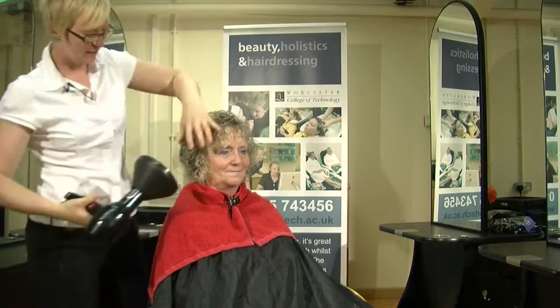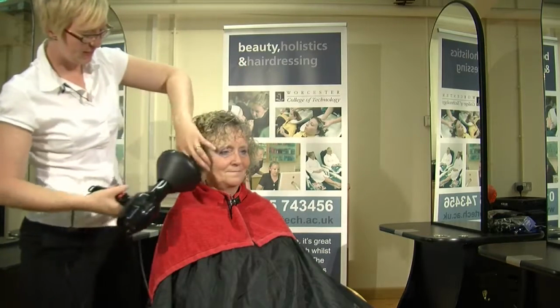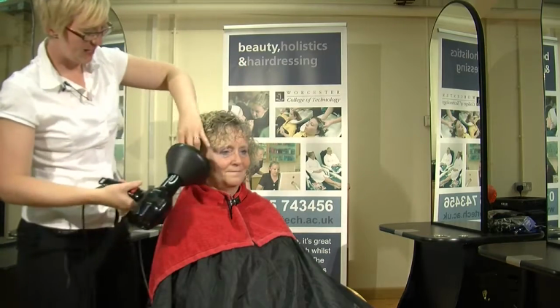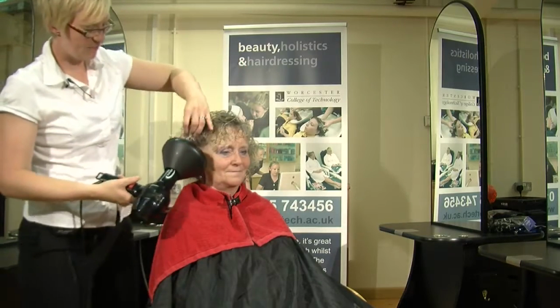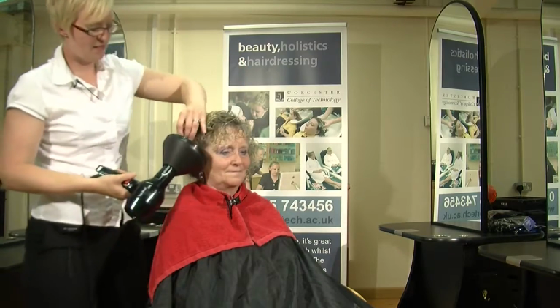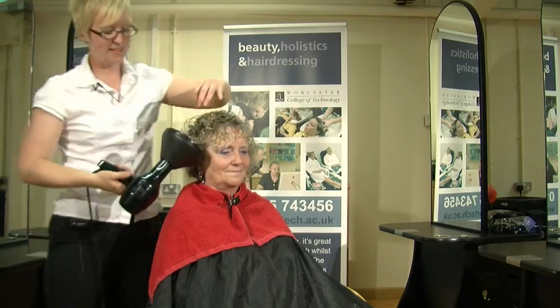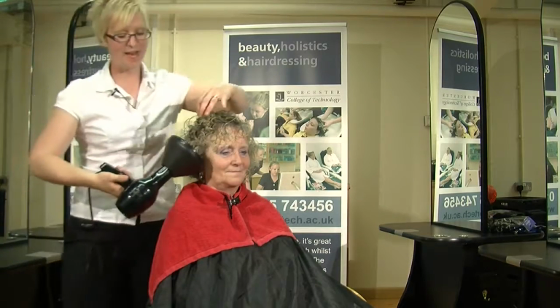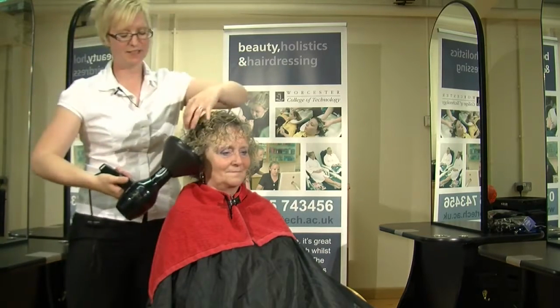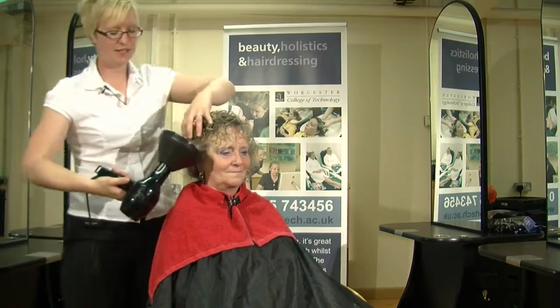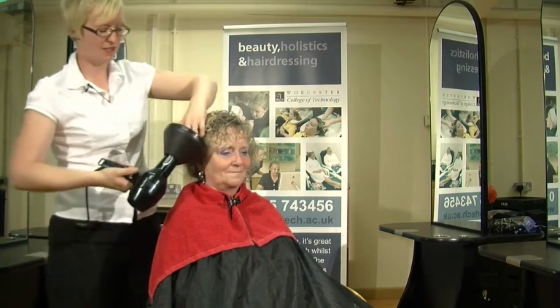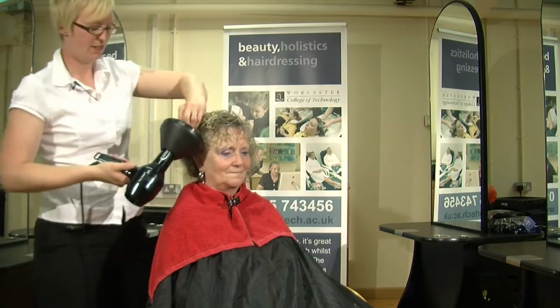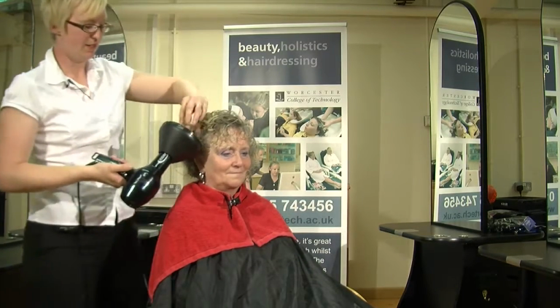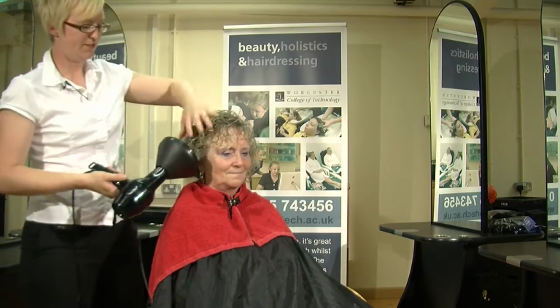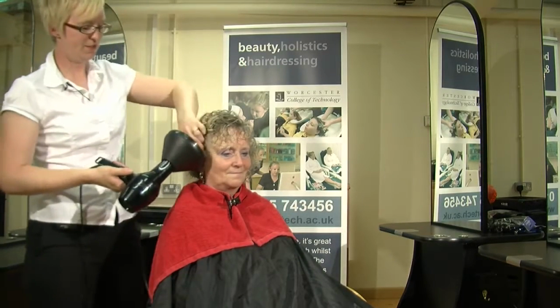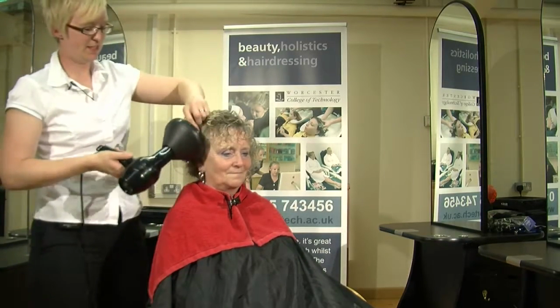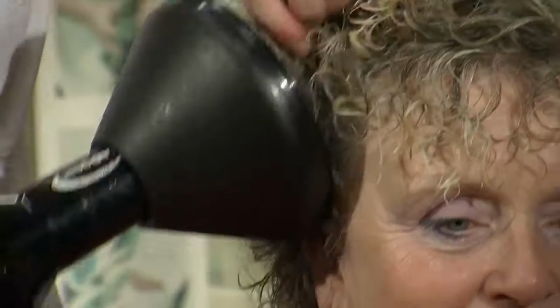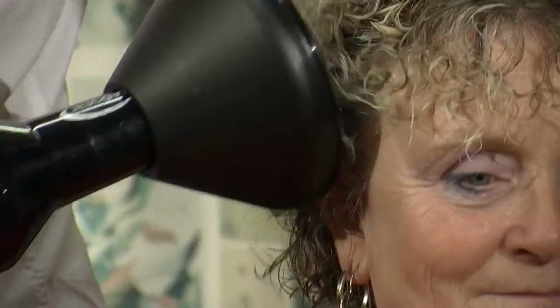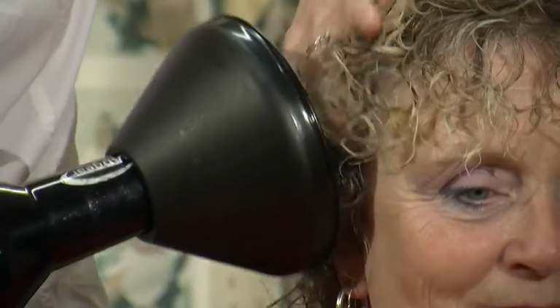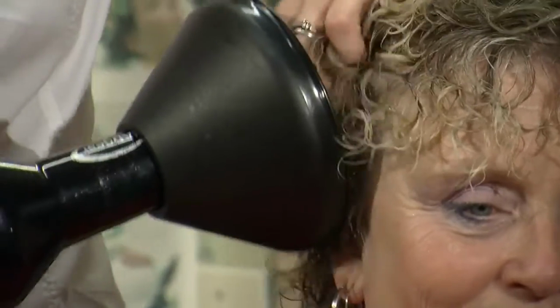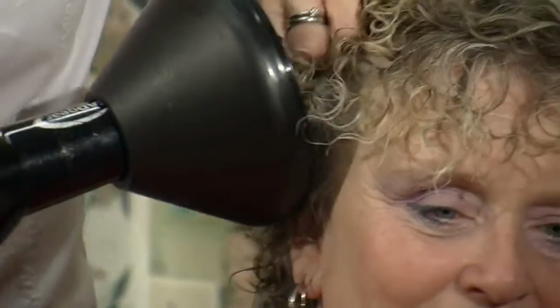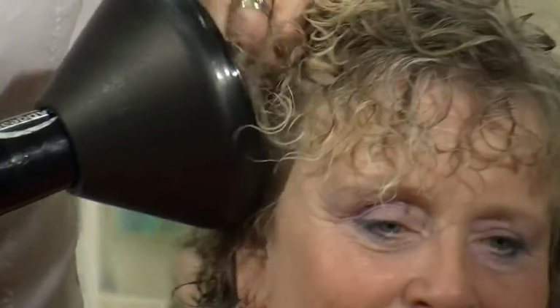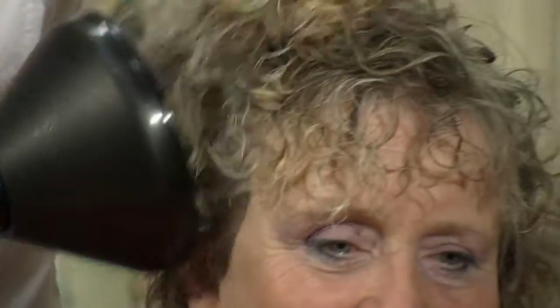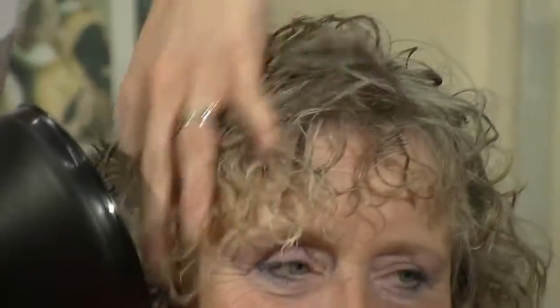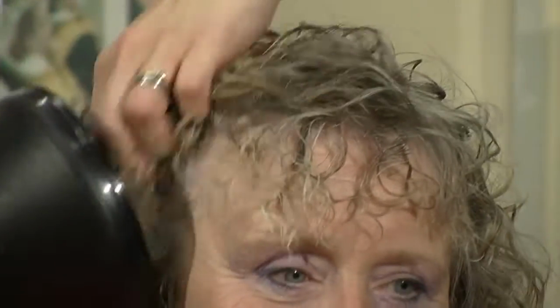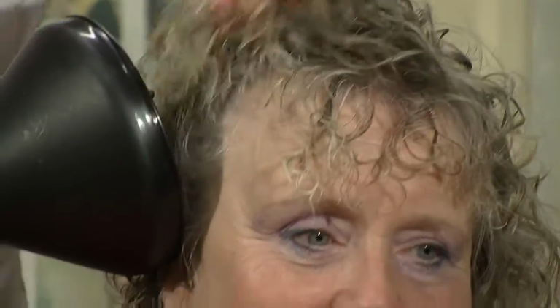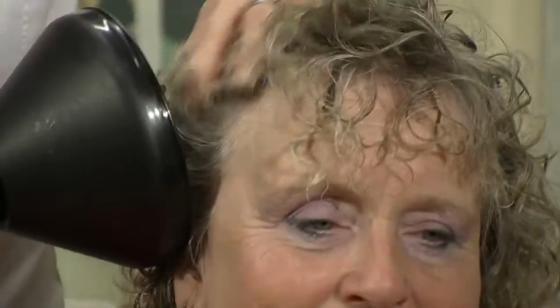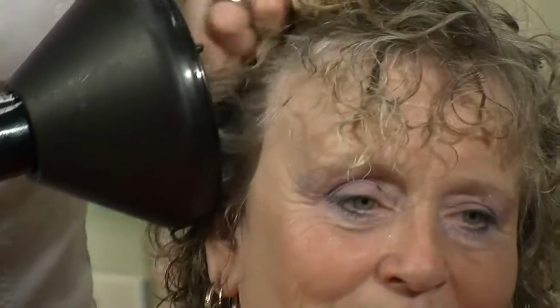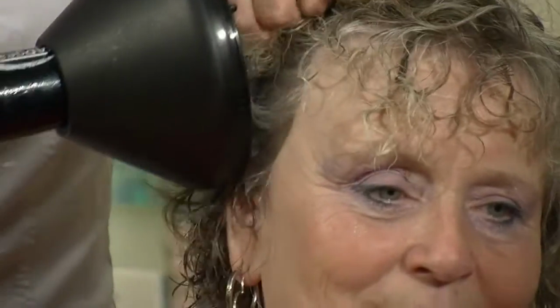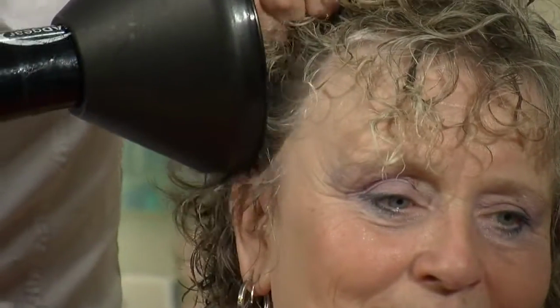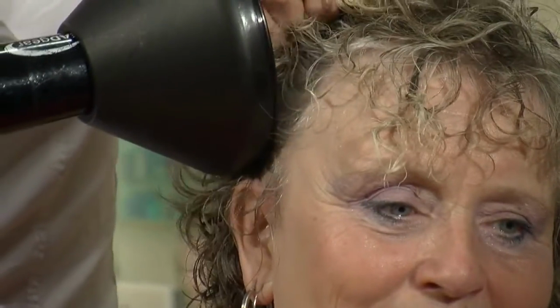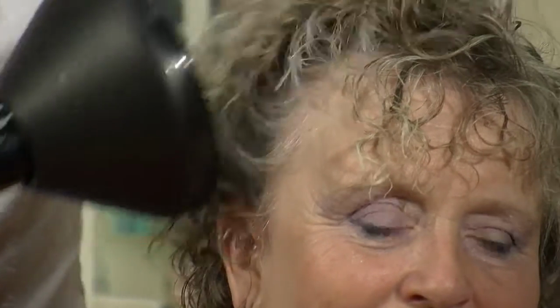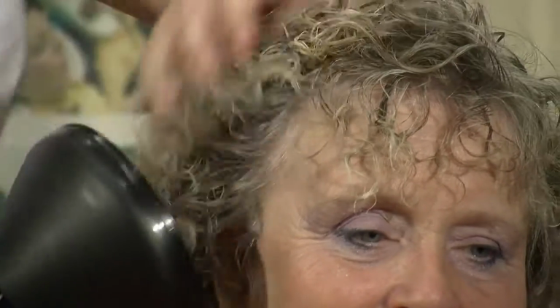And again, place the hair into the diffuser, and working at the roots, scrunching the hair up.